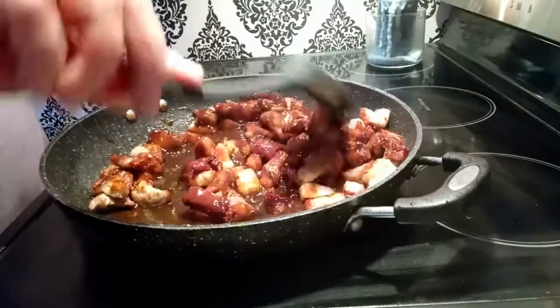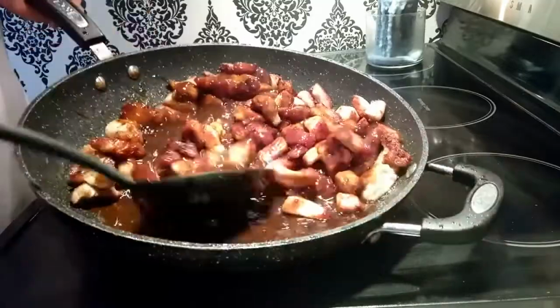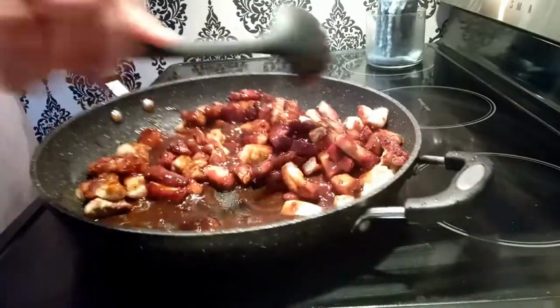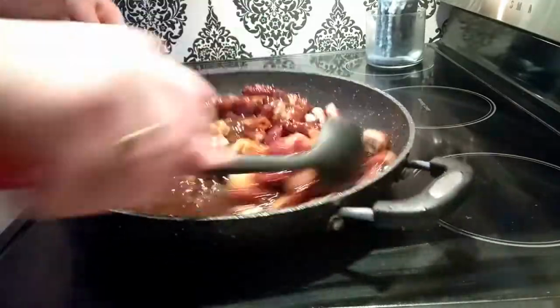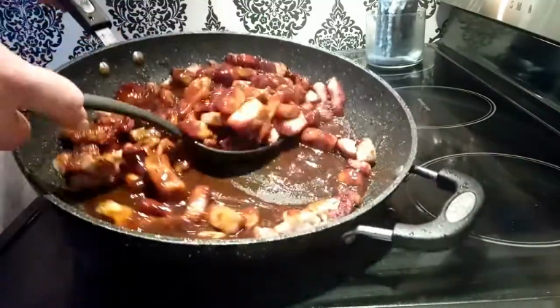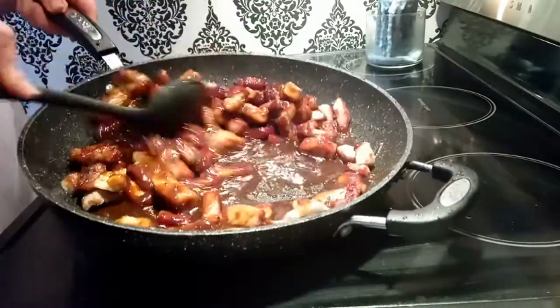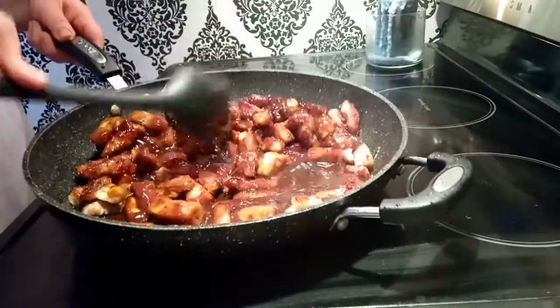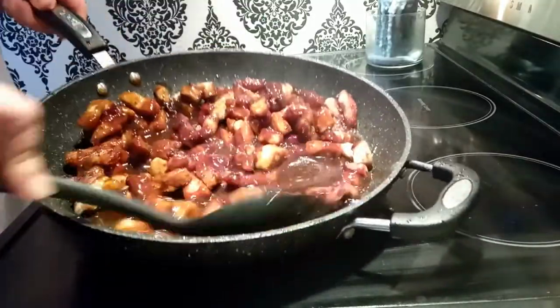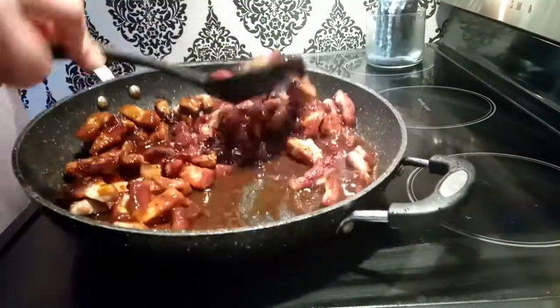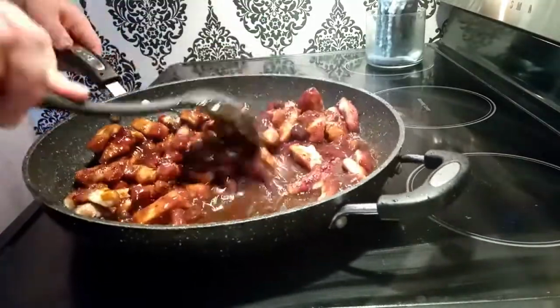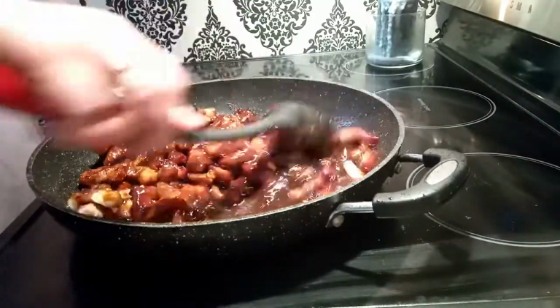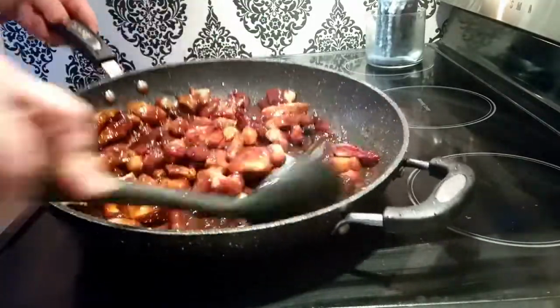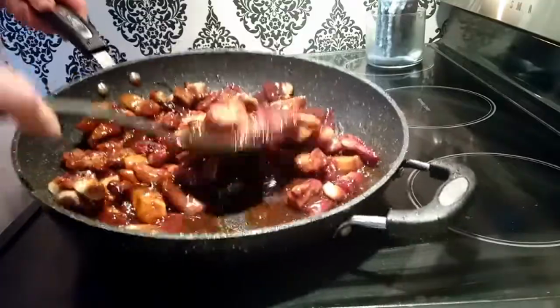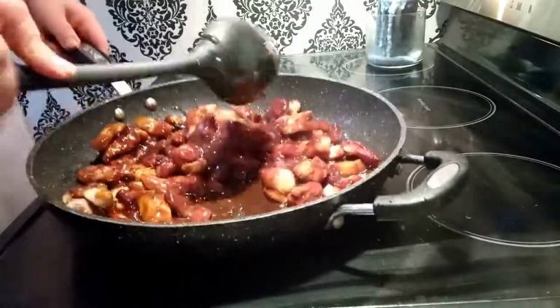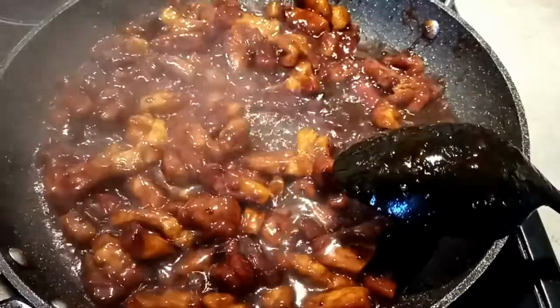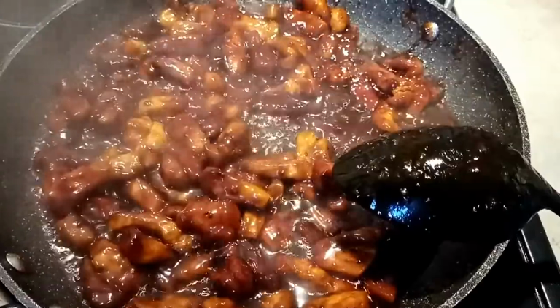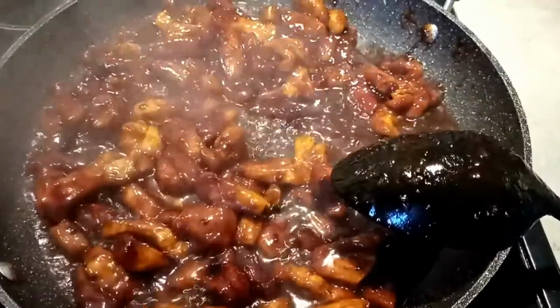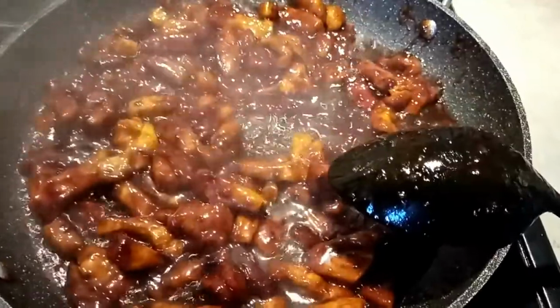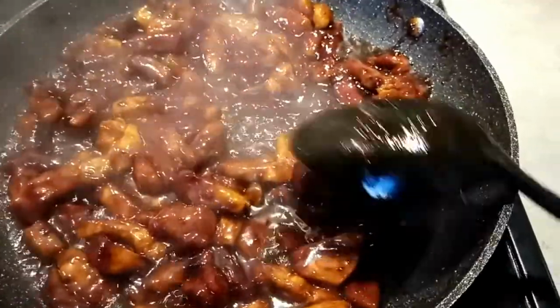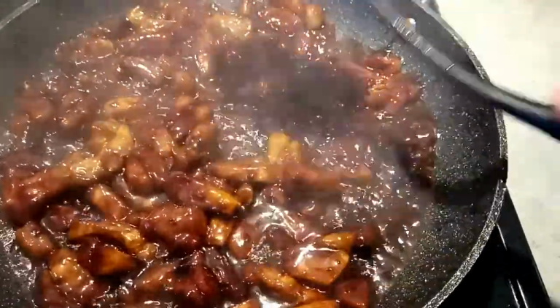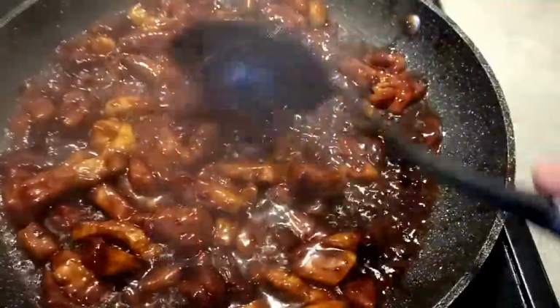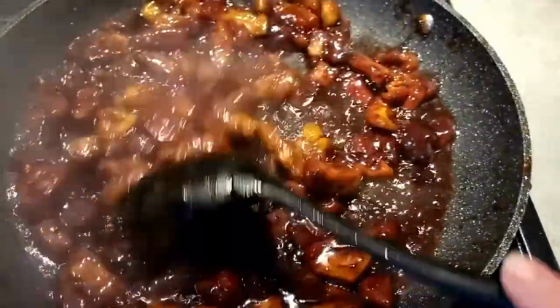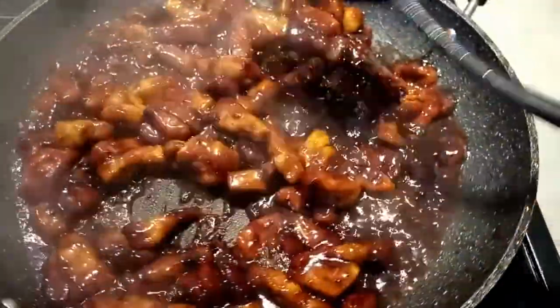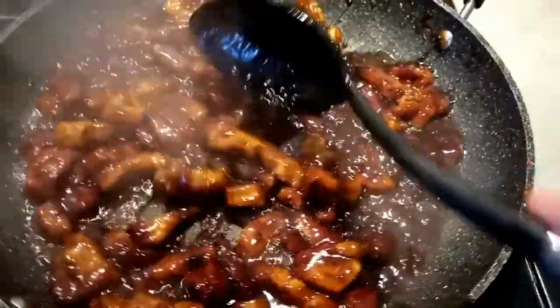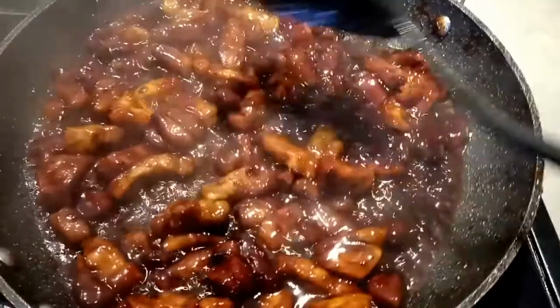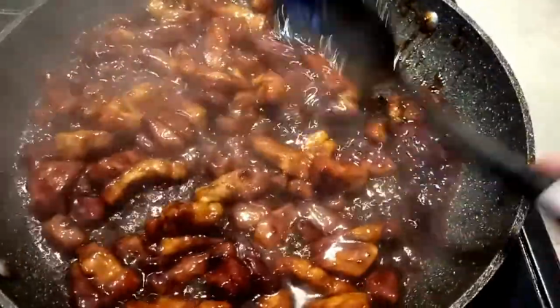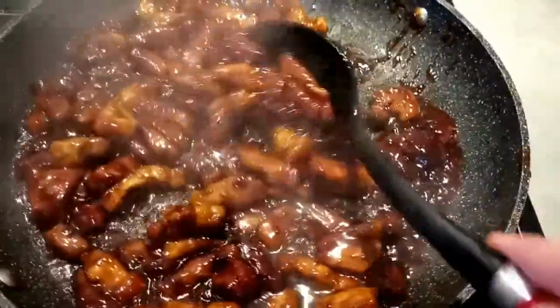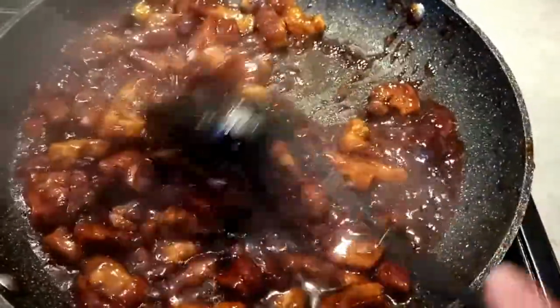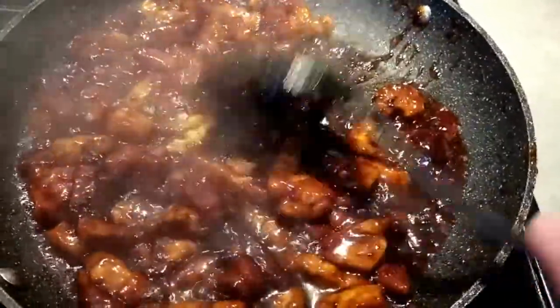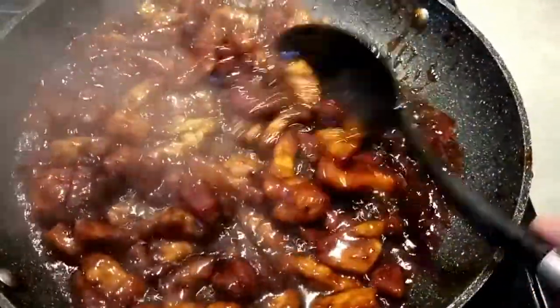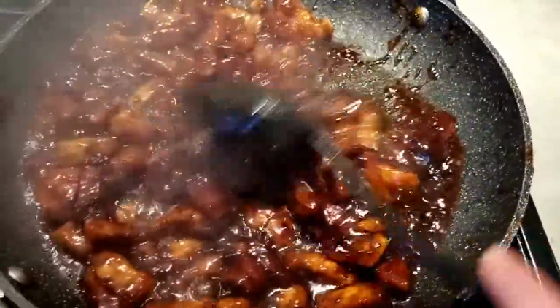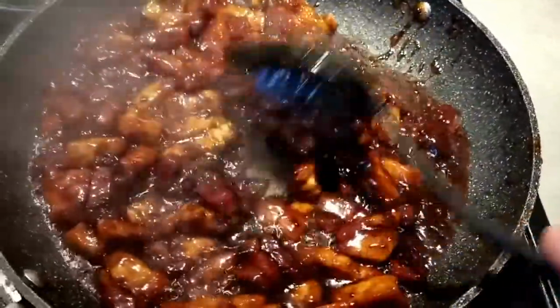Let's just keep mixing that up. It's starting to get nice and sticky, it's reducing down — it's almost done and then we'll serve it up.